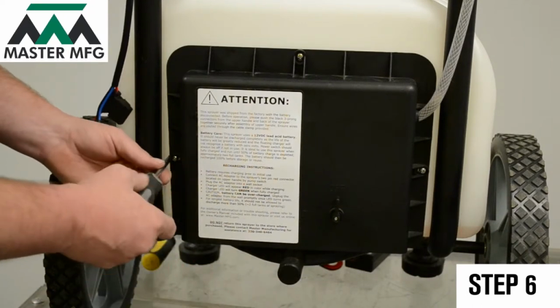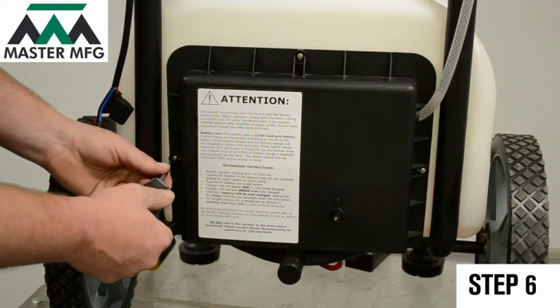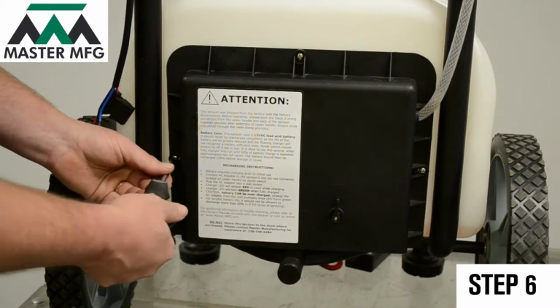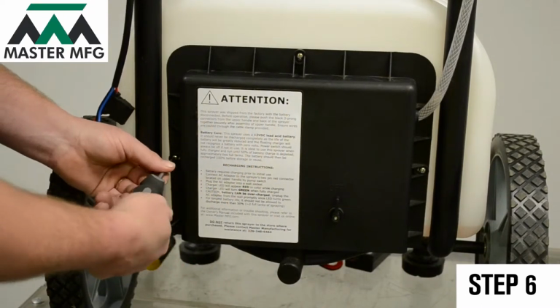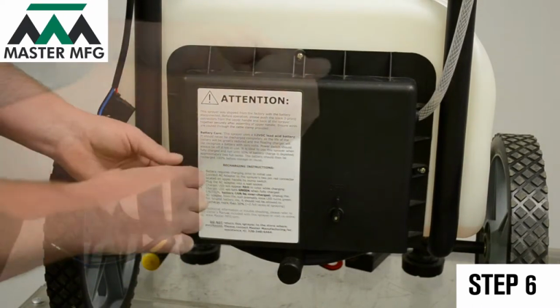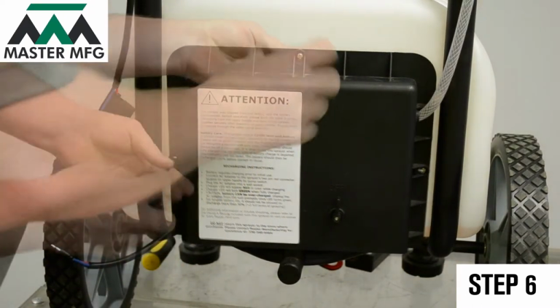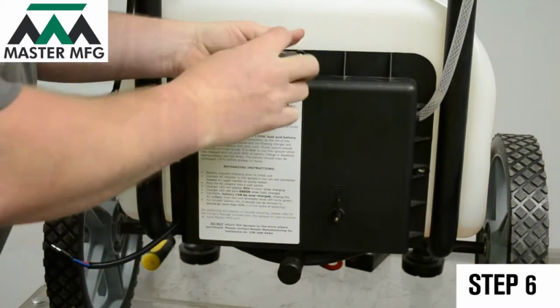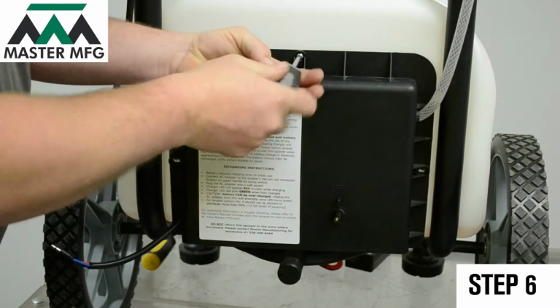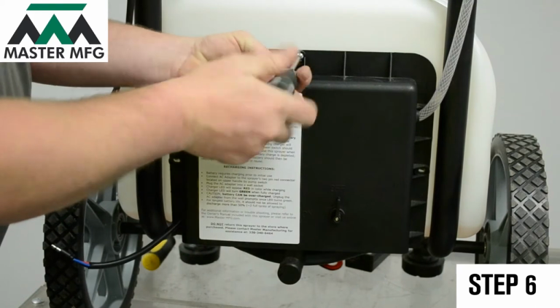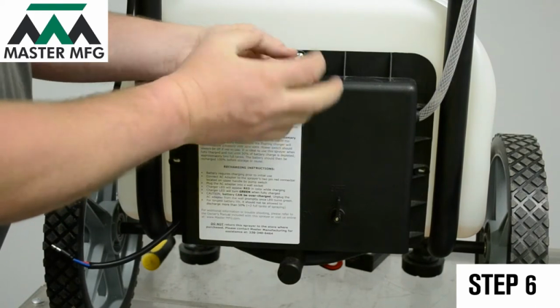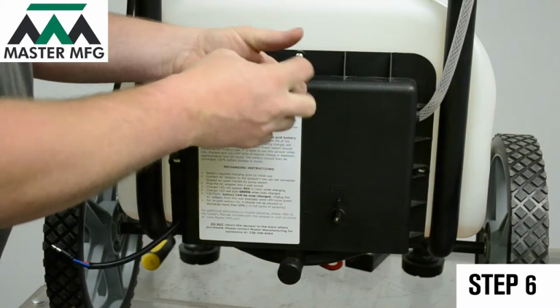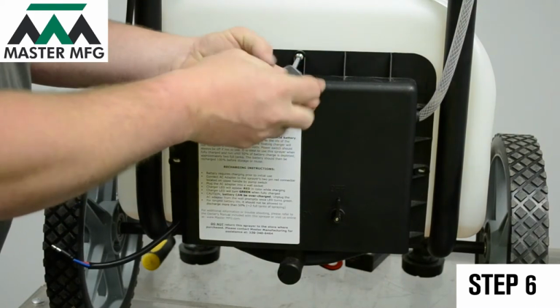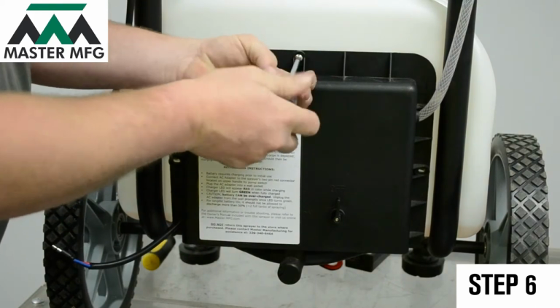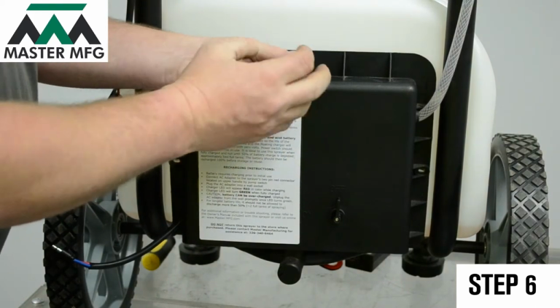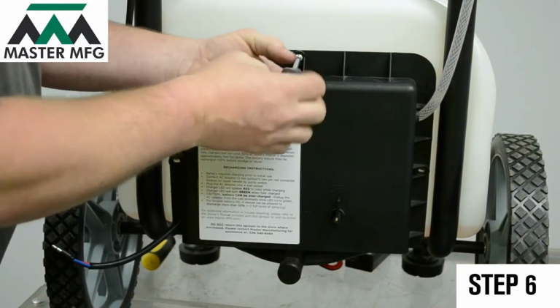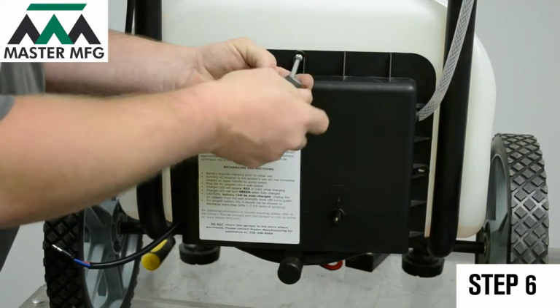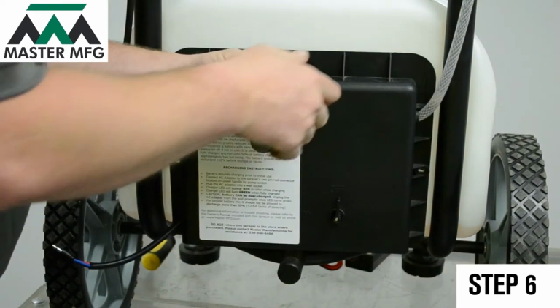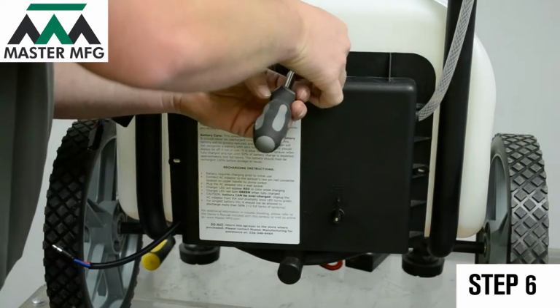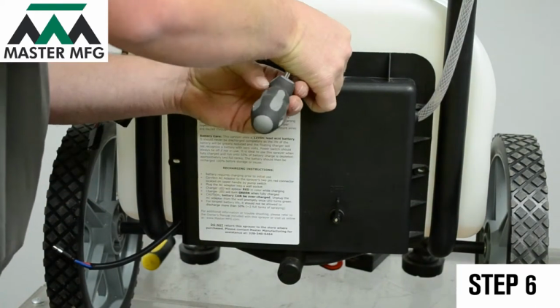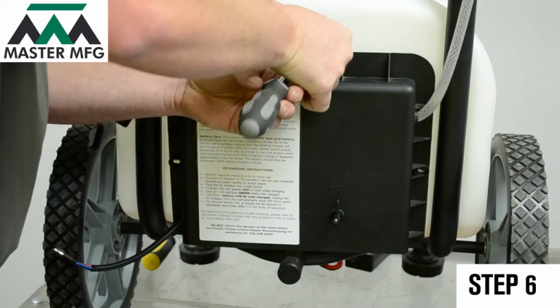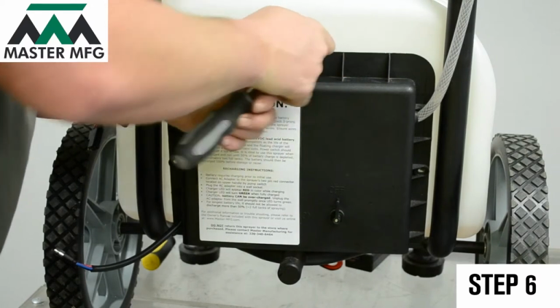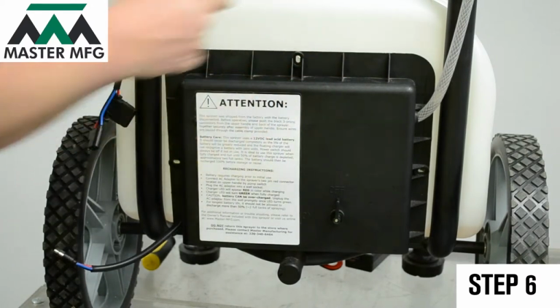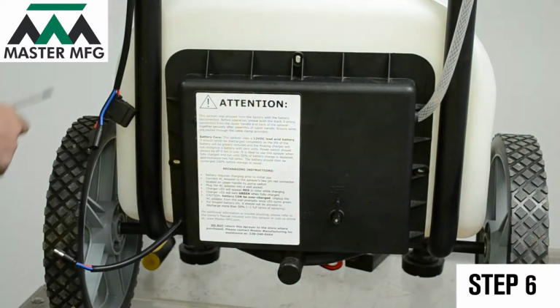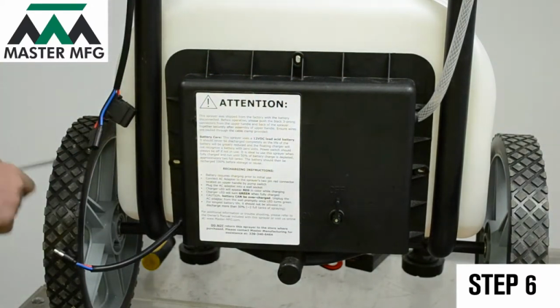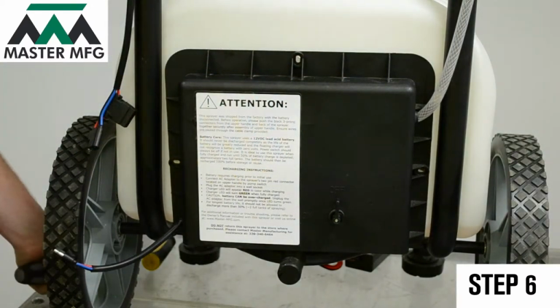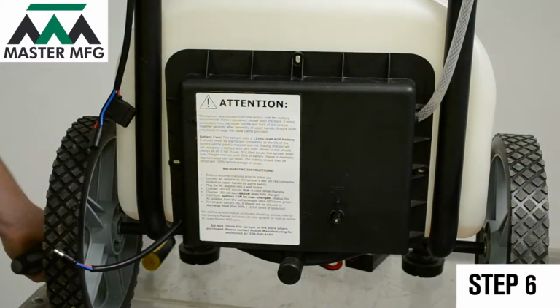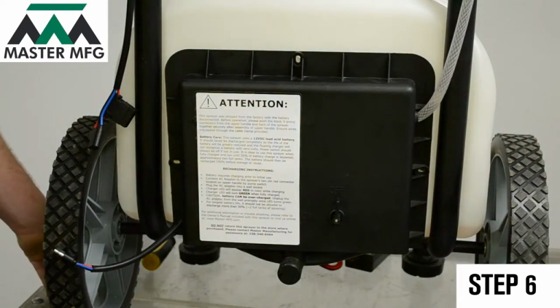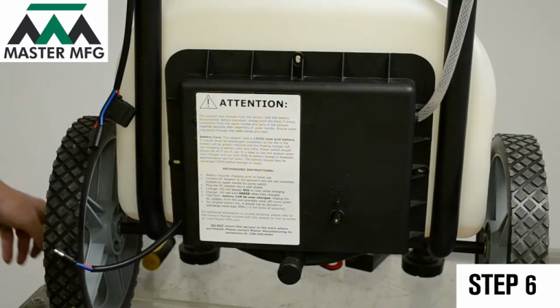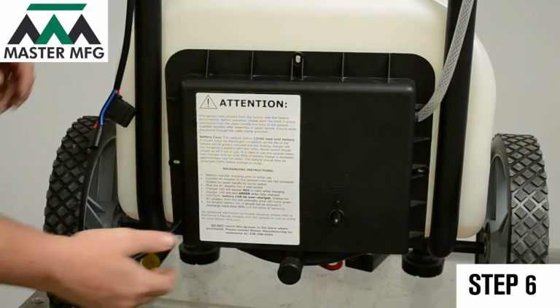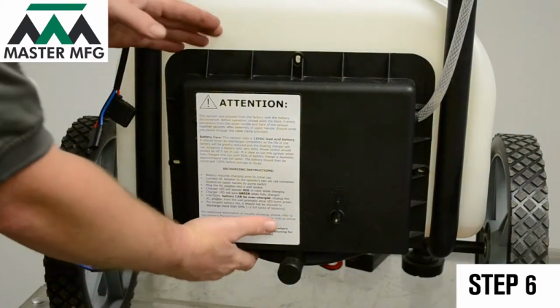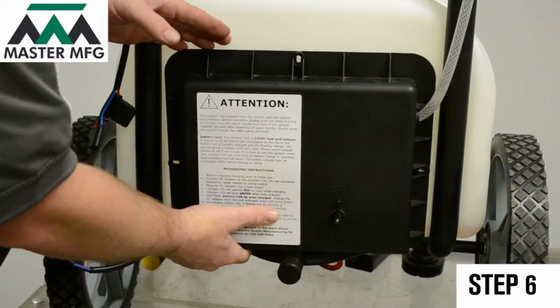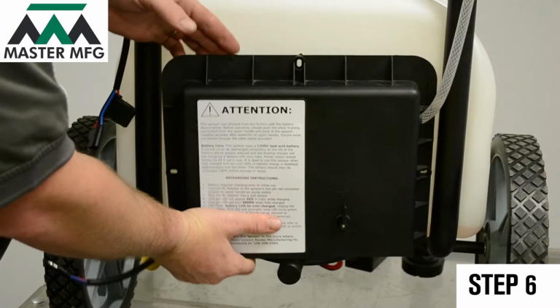Grab your Phillips screwdriver and proceed to unscrew the back panel of your master gardener. Open up the back panel and expose the battery by sliding the hose up and over.